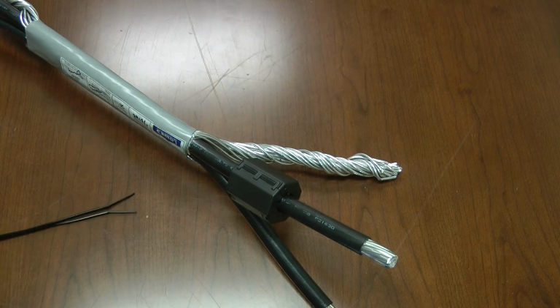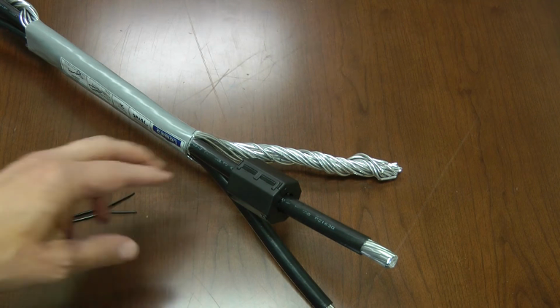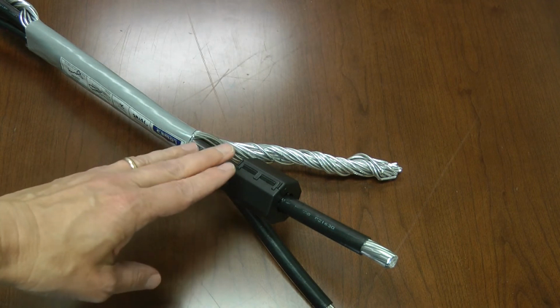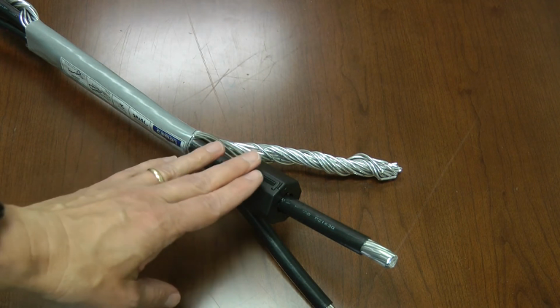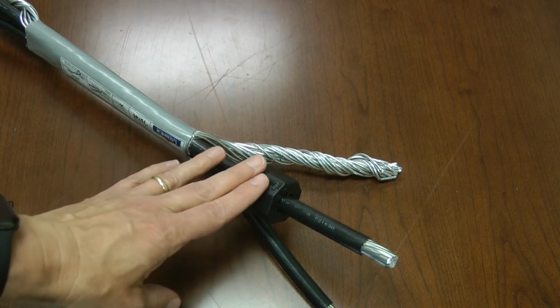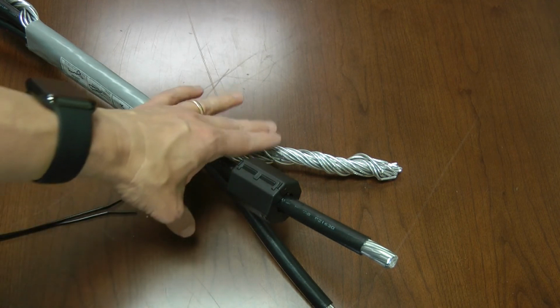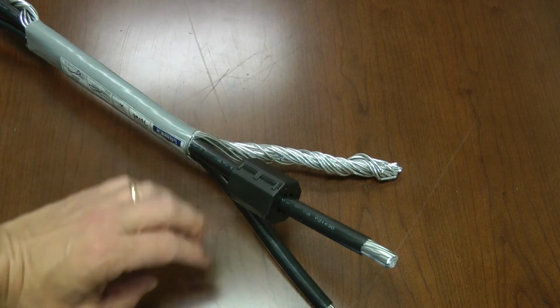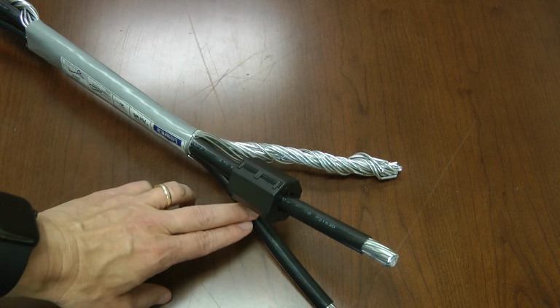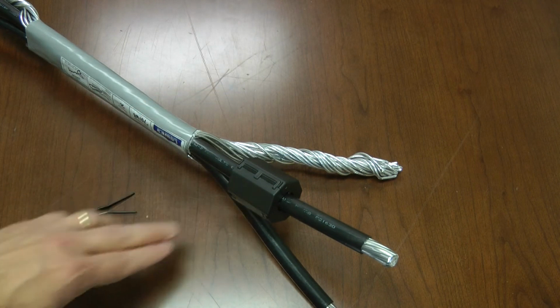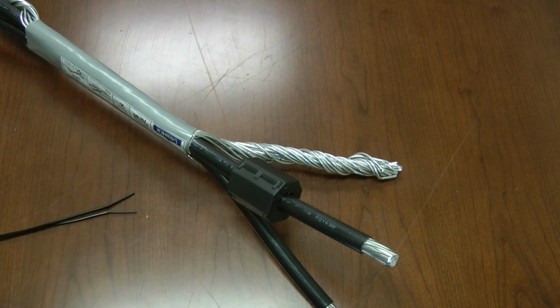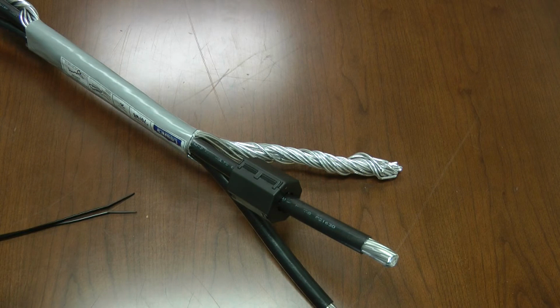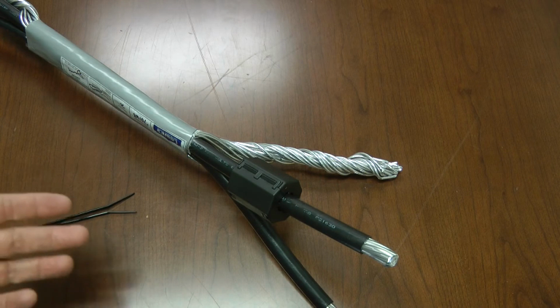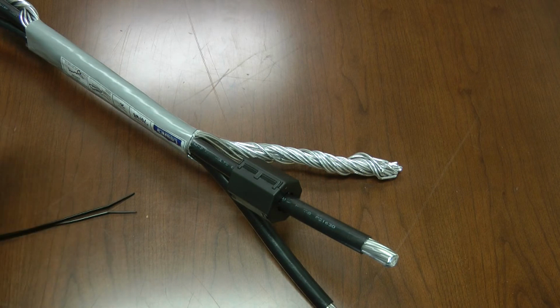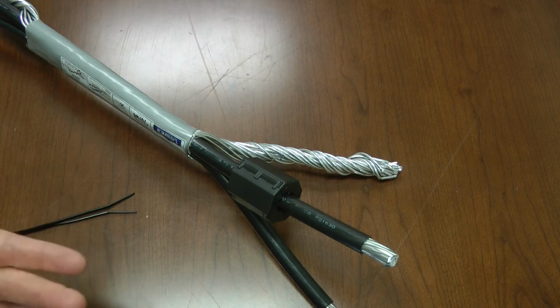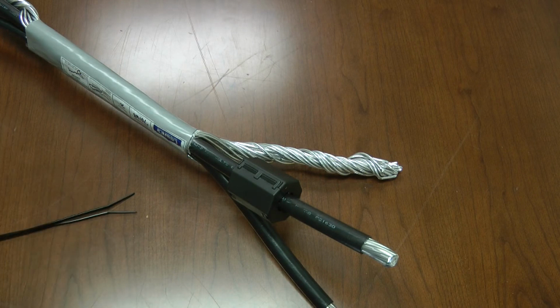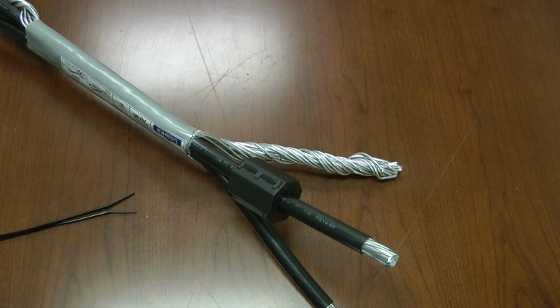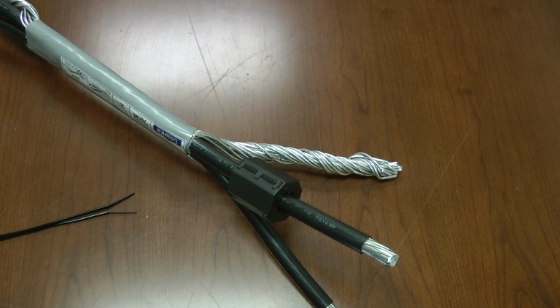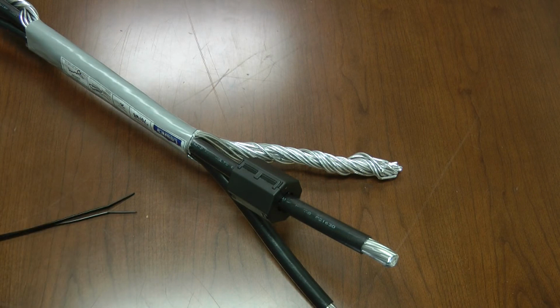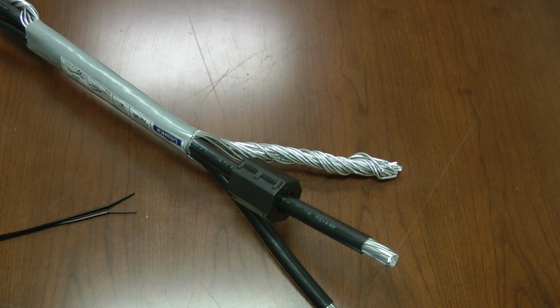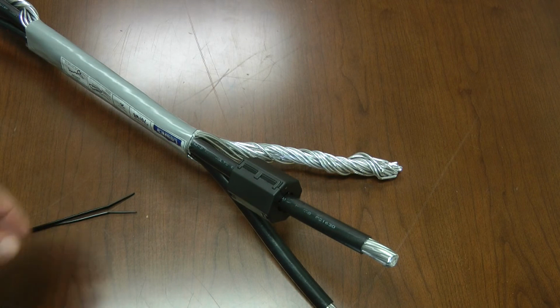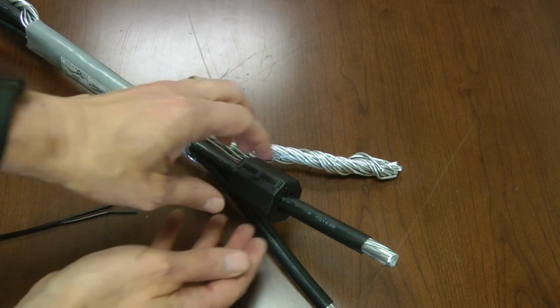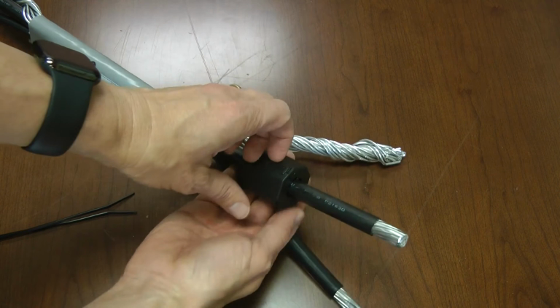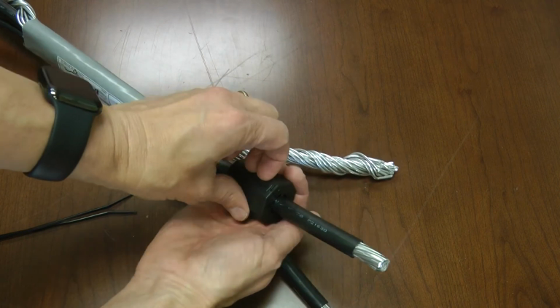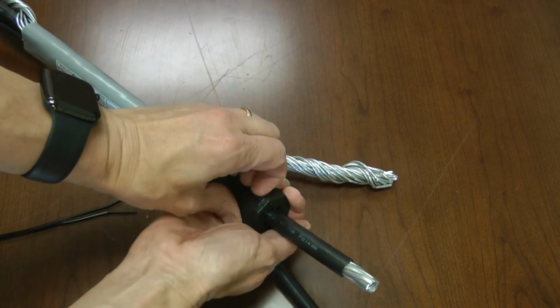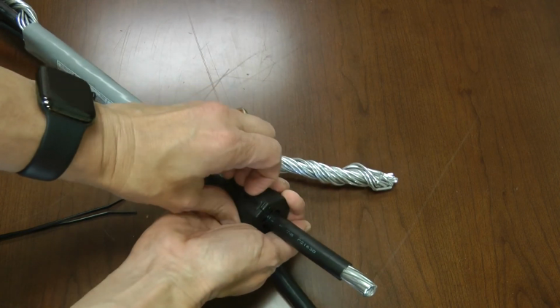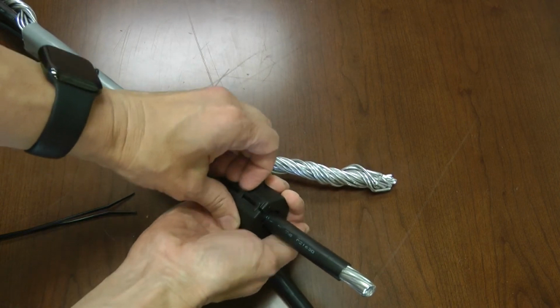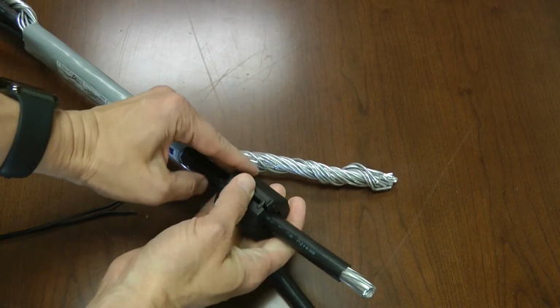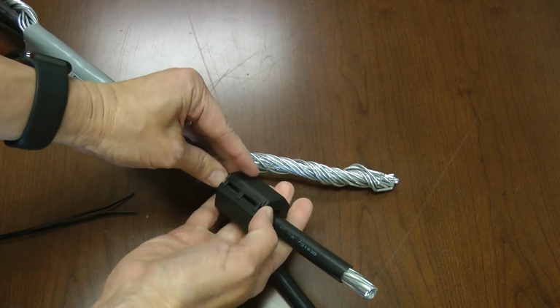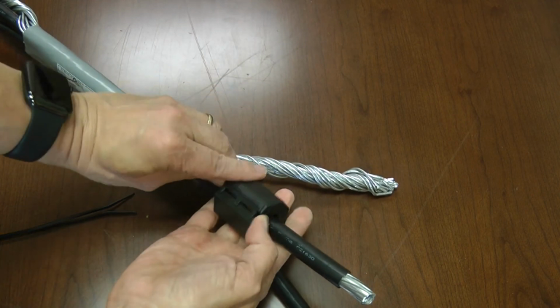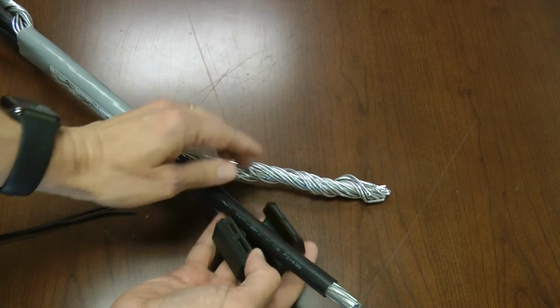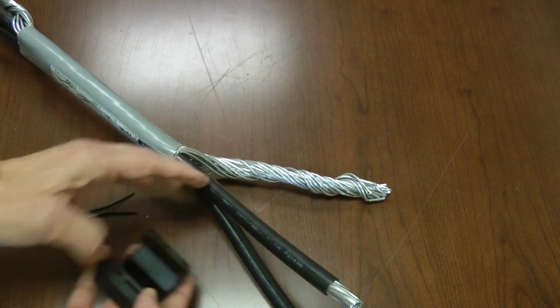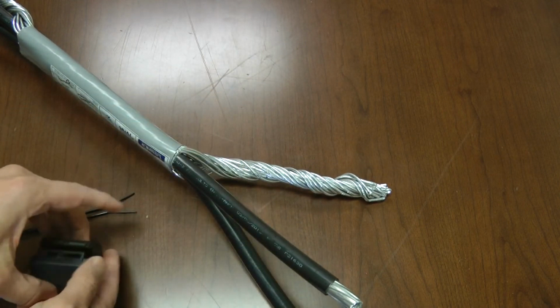Again, you'd put a ferrite on each of these three wires and that would help protect your home from high frequency transients. Now if you needed to remove the ferrite for some reason, you'd have to pry up underneath the clasp and it opens up and comes right off.